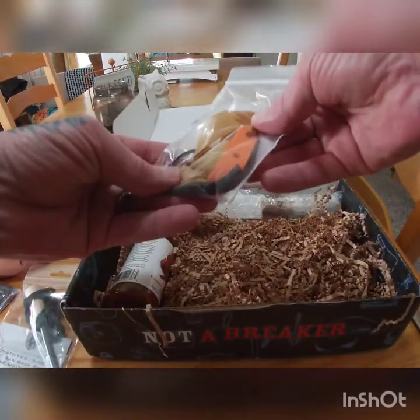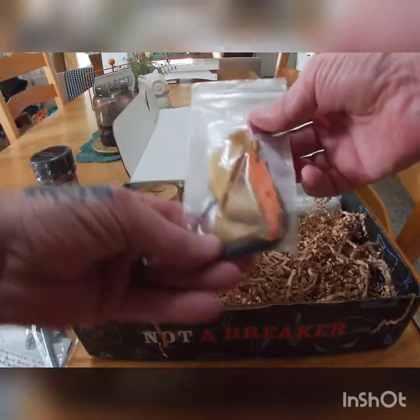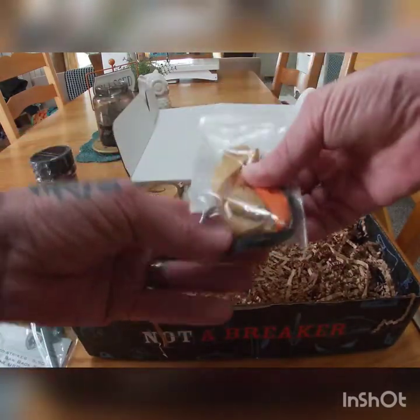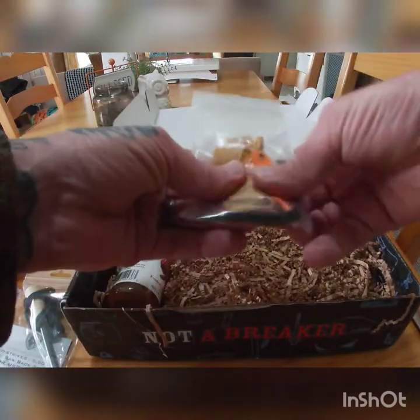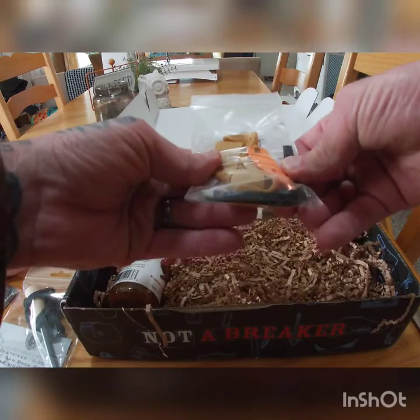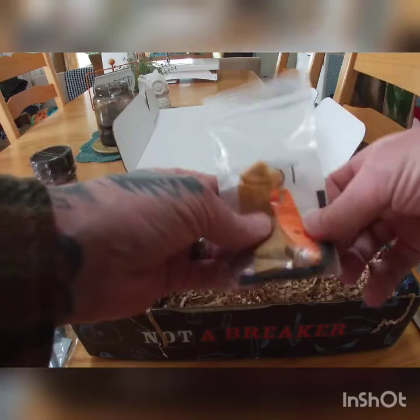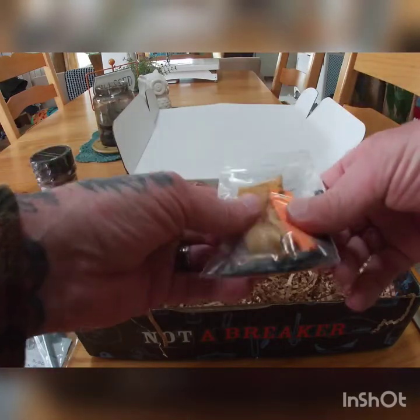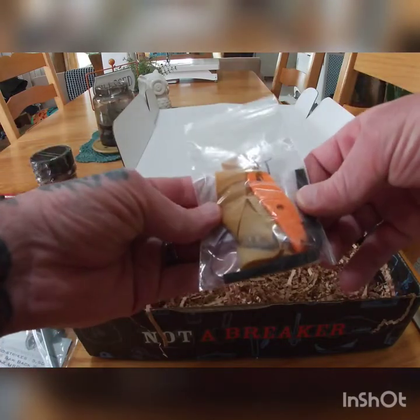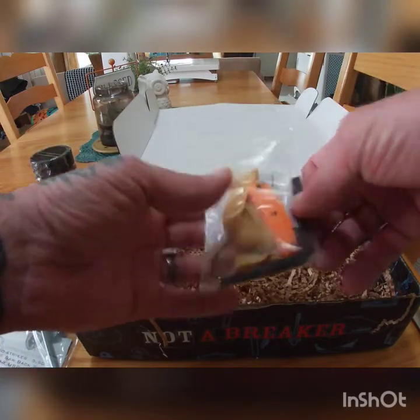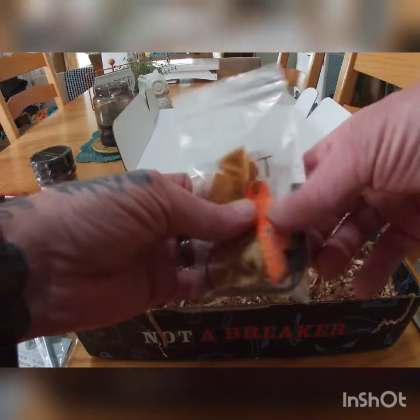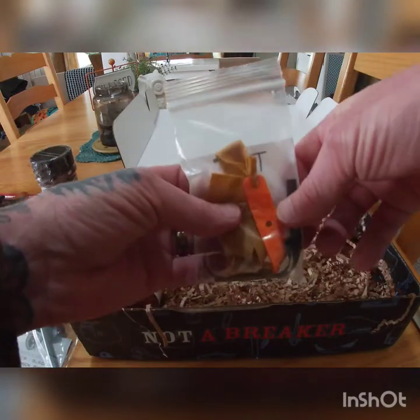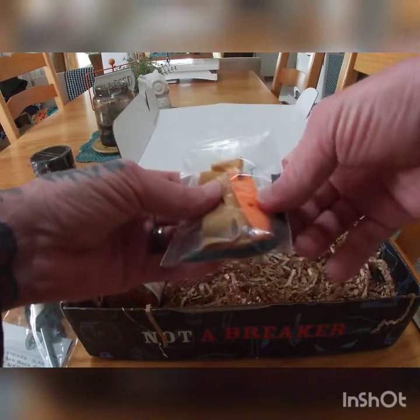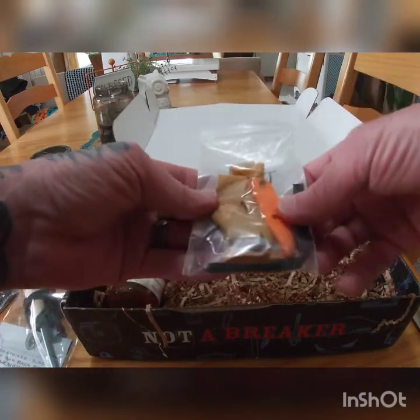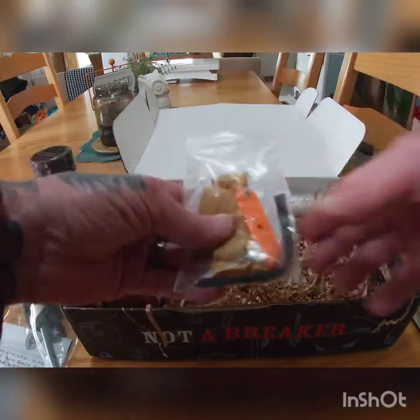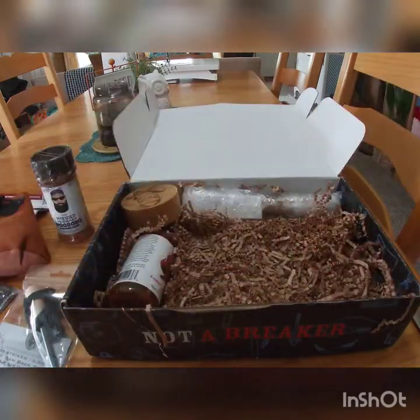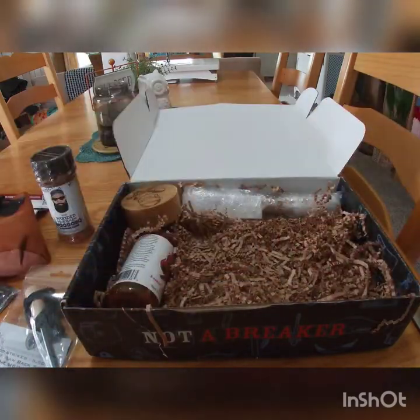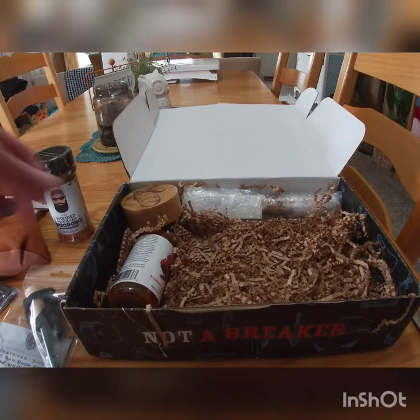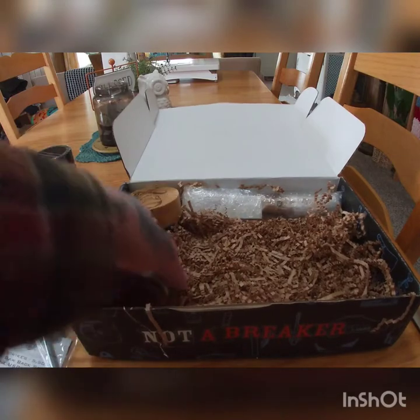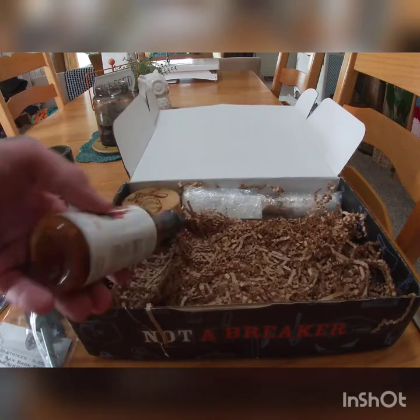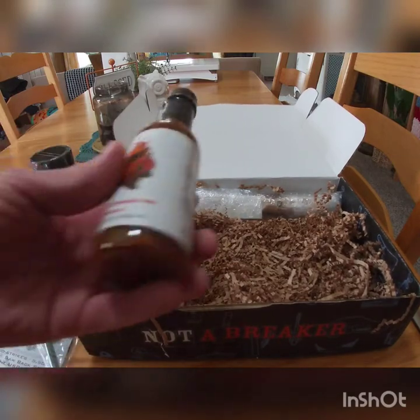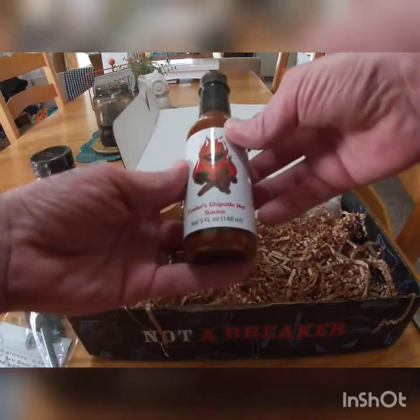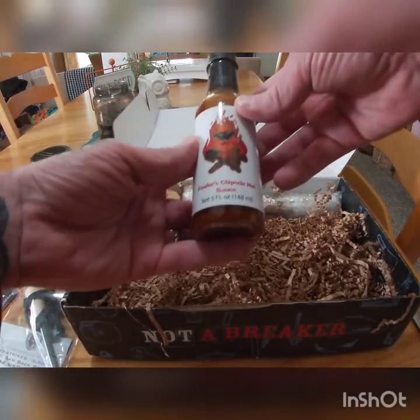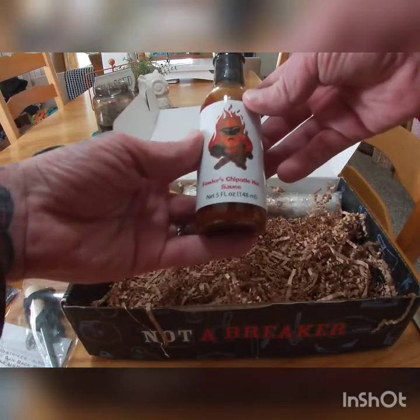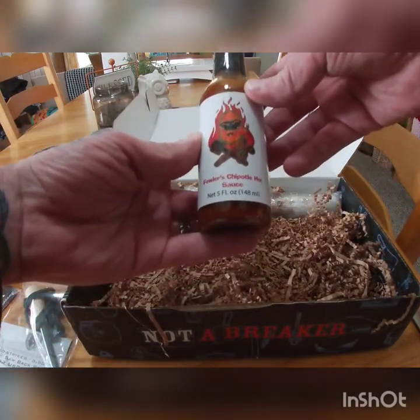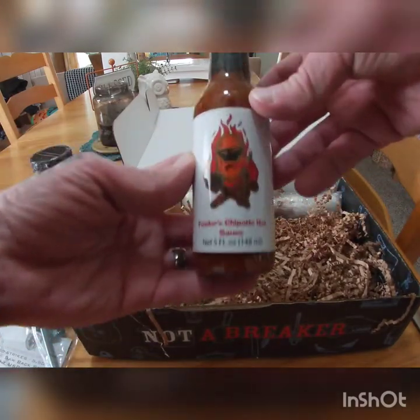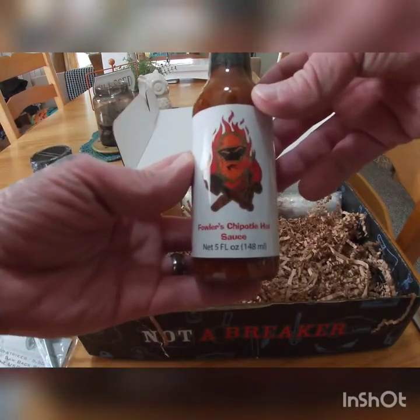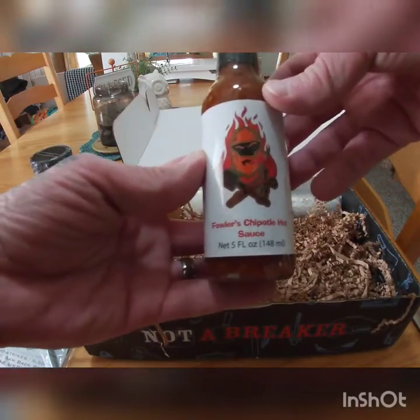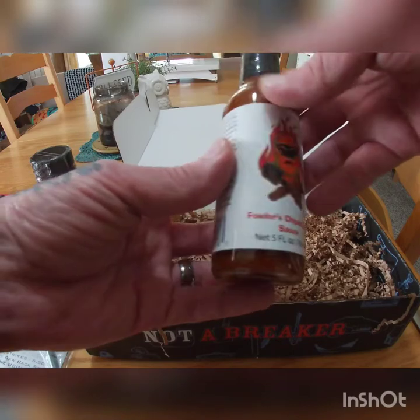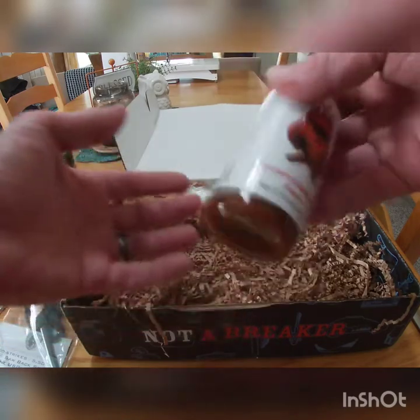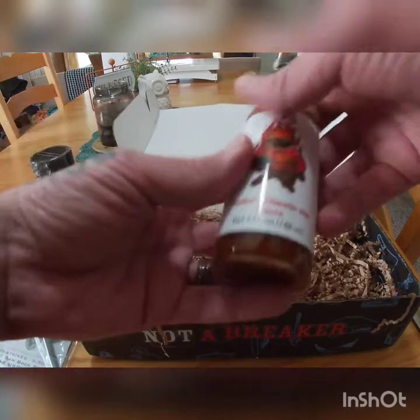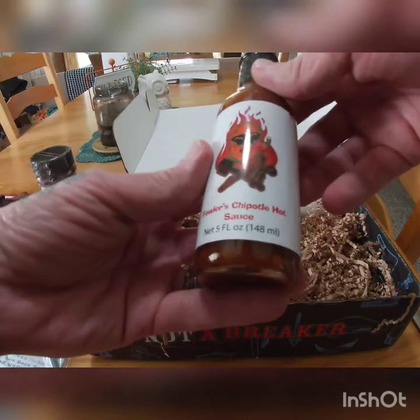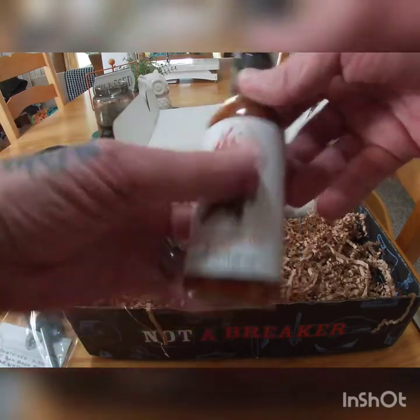That's the band for the slingshot — or it might be an extra band, but I think it's the band for it. We also have some signature Fowler's chipotle hot sauce. I'm stoked to try that too.